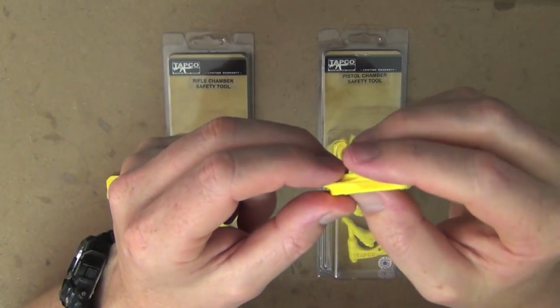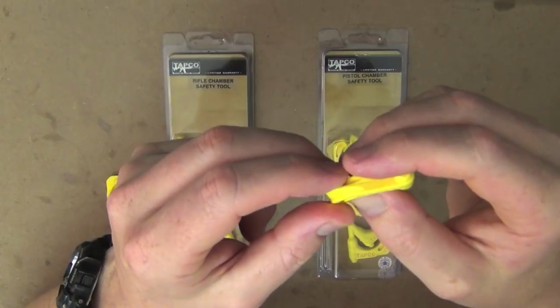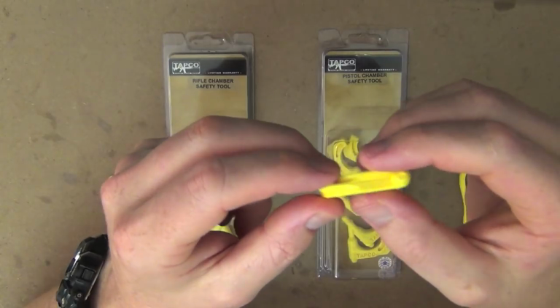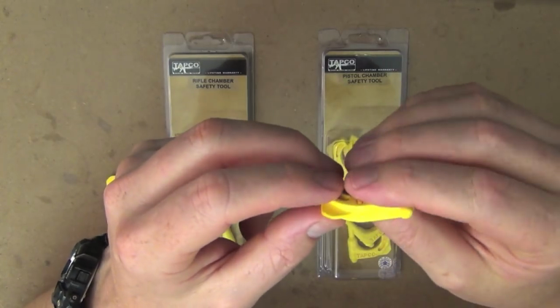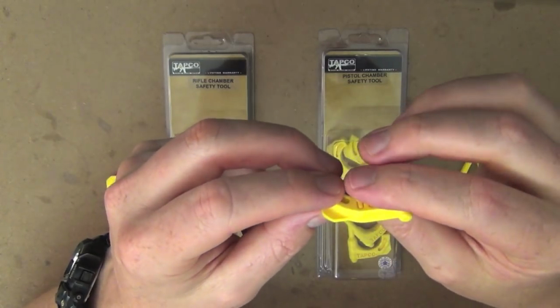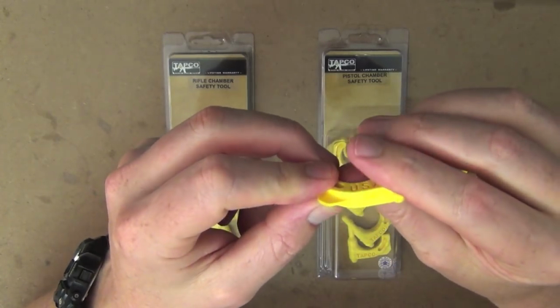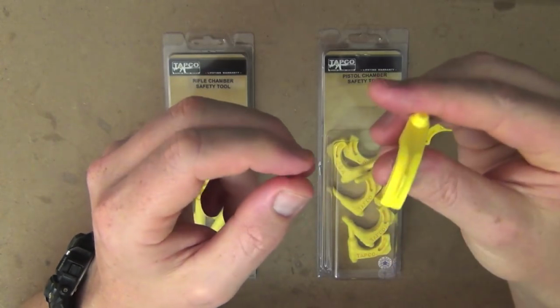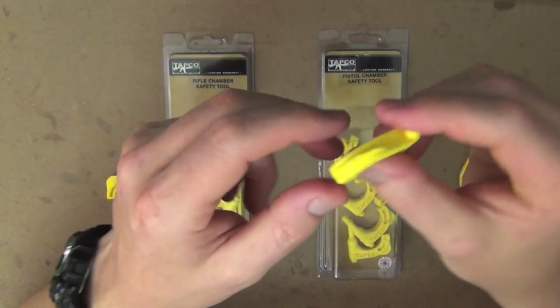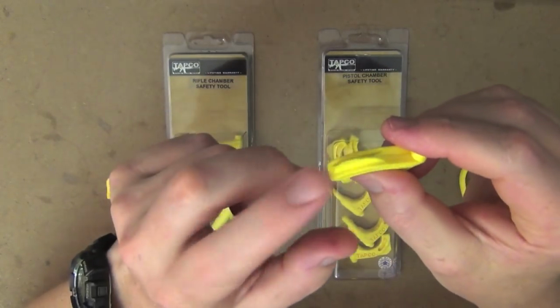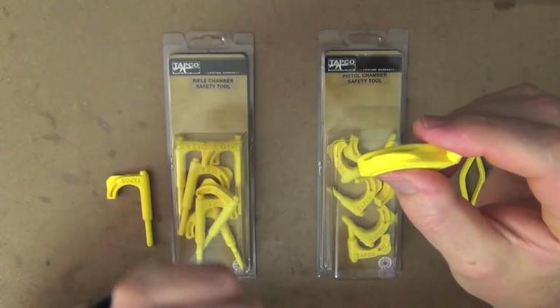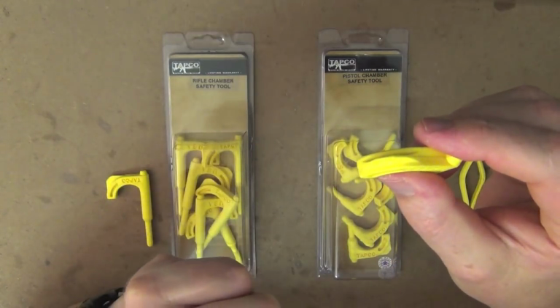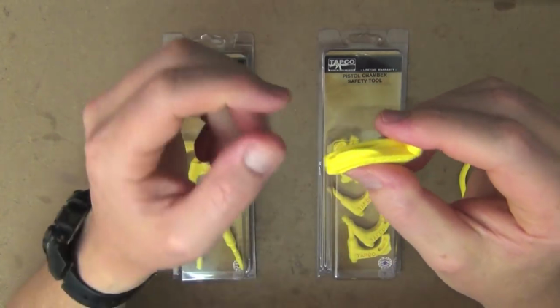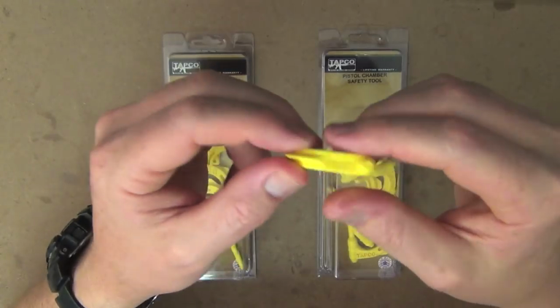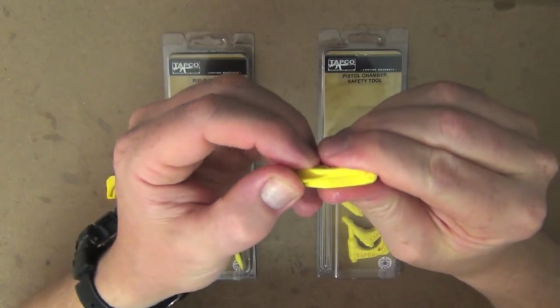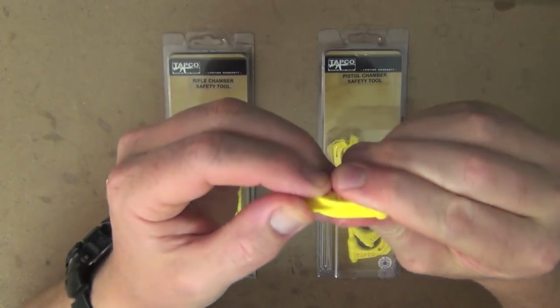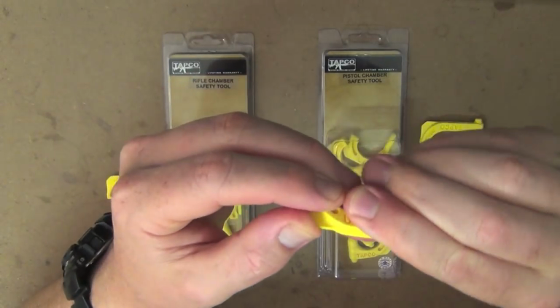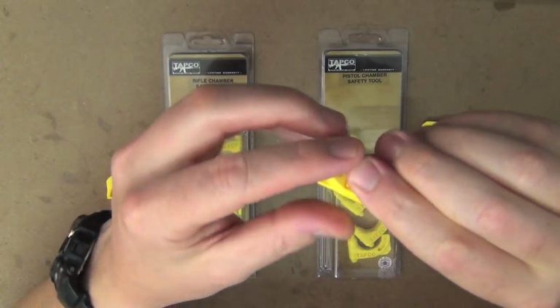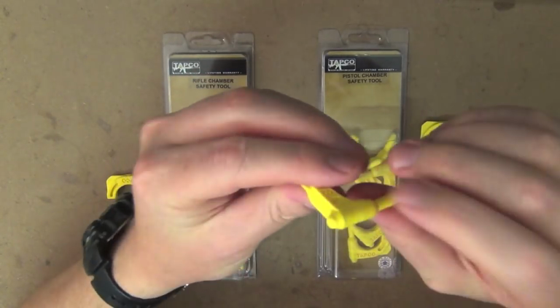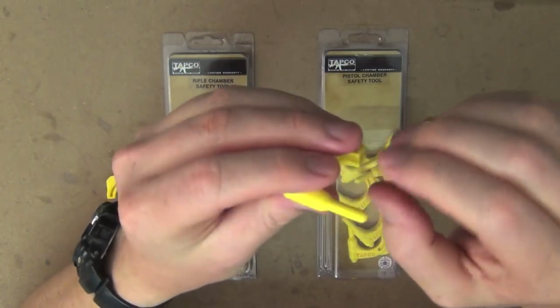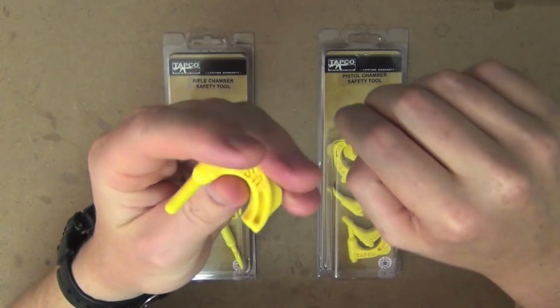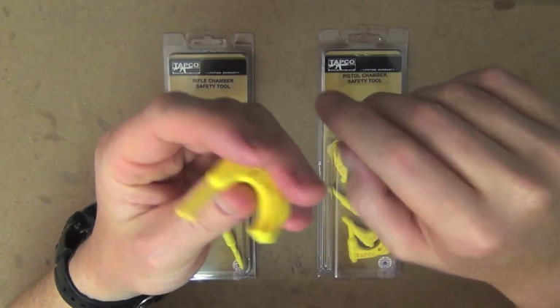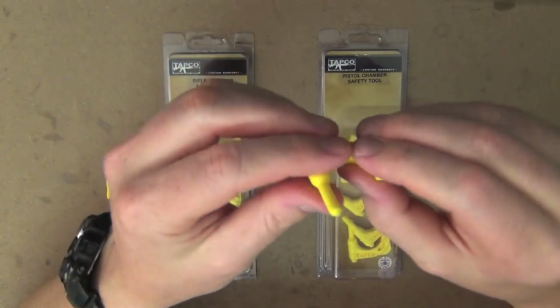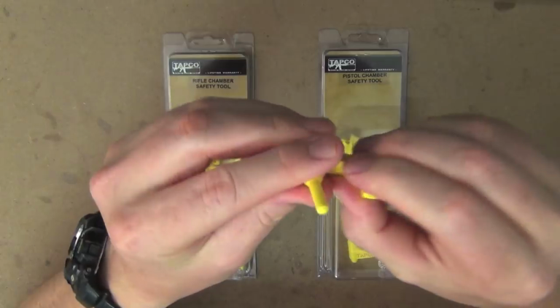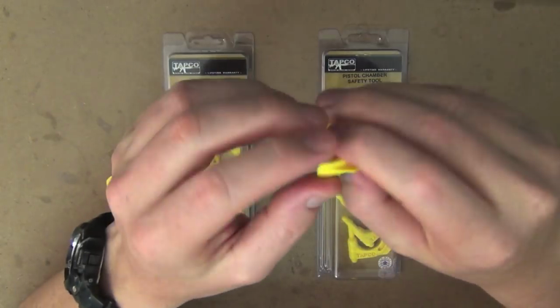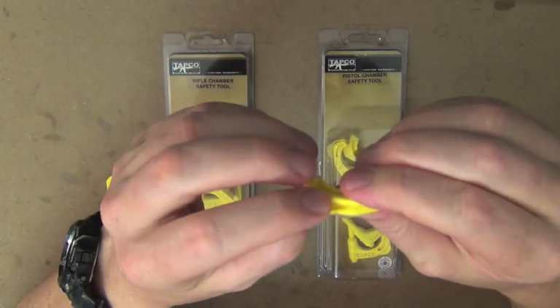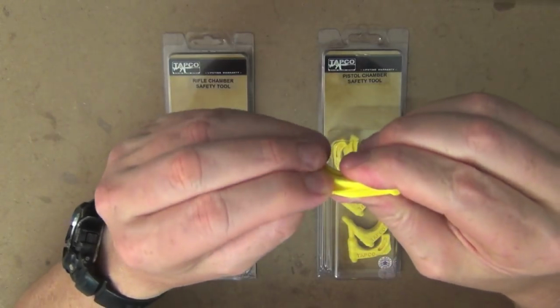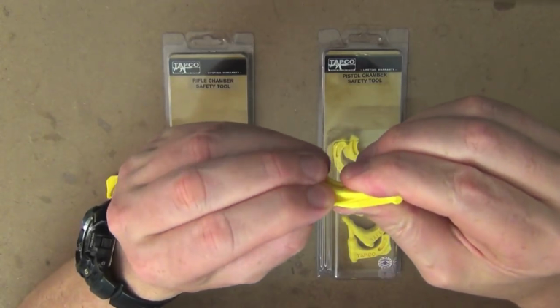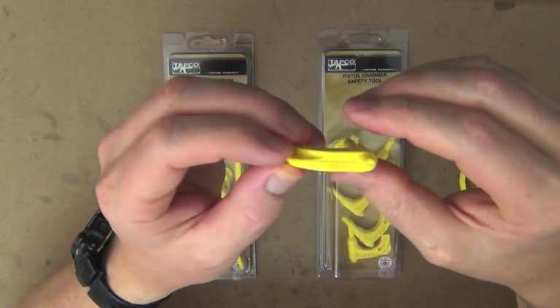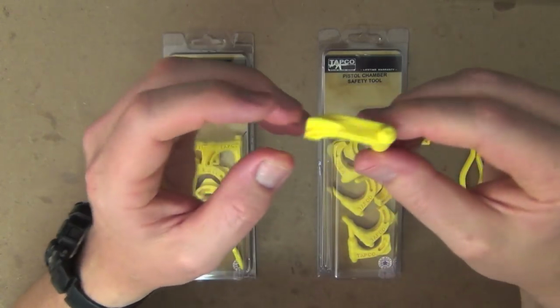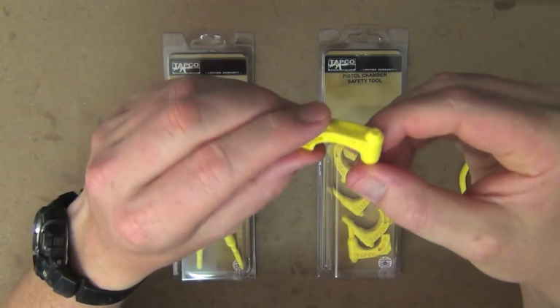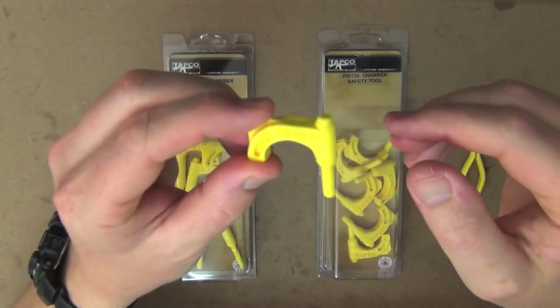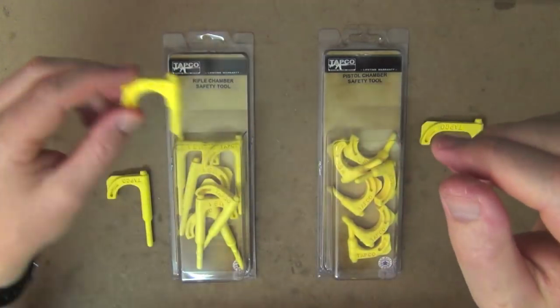If you've got some takedown screws or something like that on your different firearms, this may fit it as well. It's rock solid, really hard. So you're not going to have any problems whatsoever with using it or it breaking. It's actually quite robust, really, really handy.